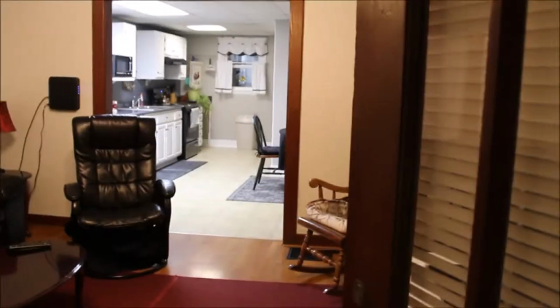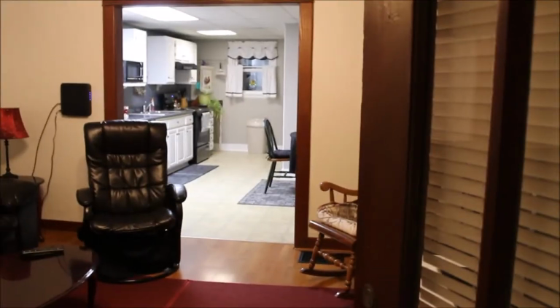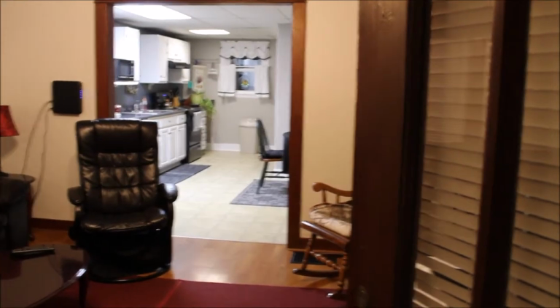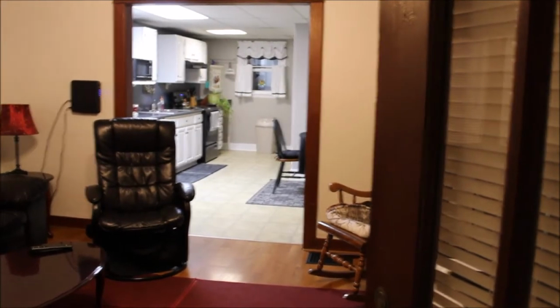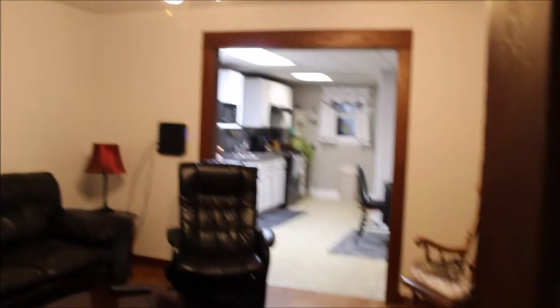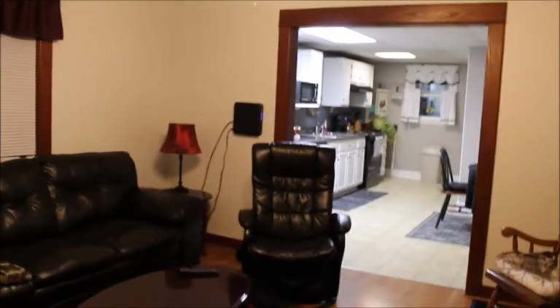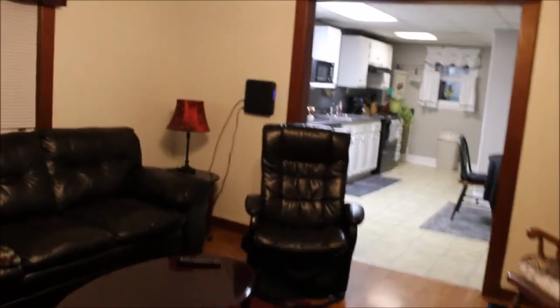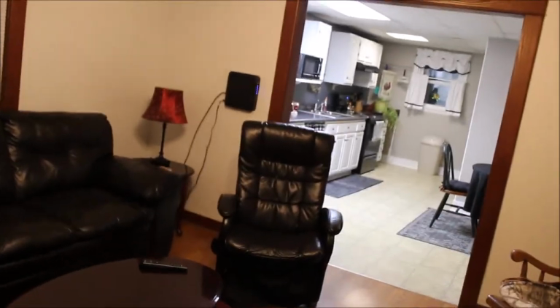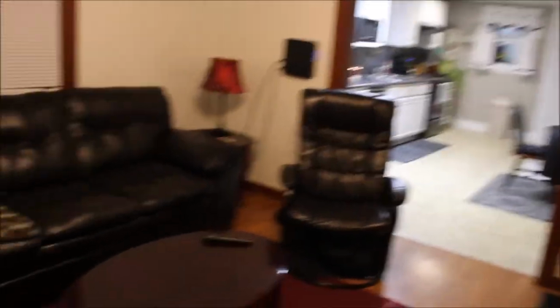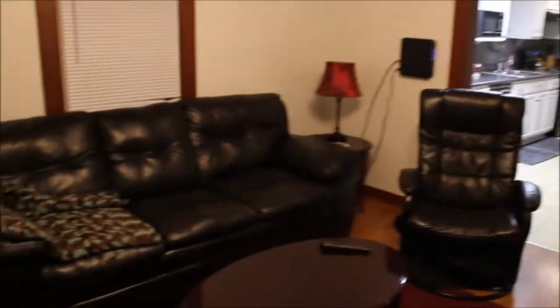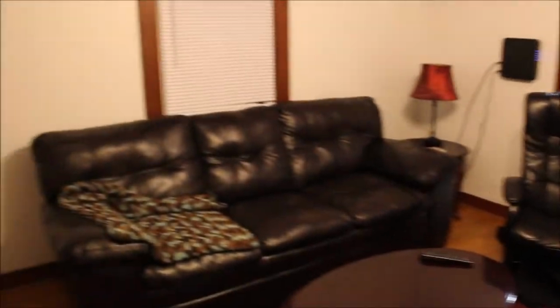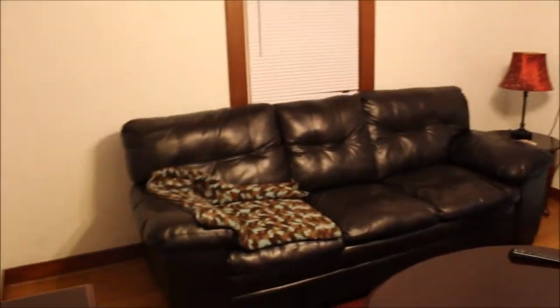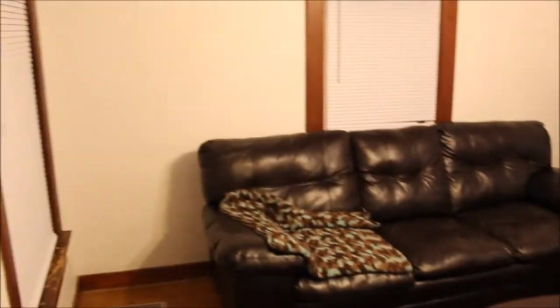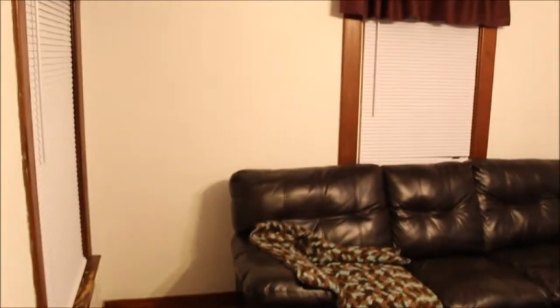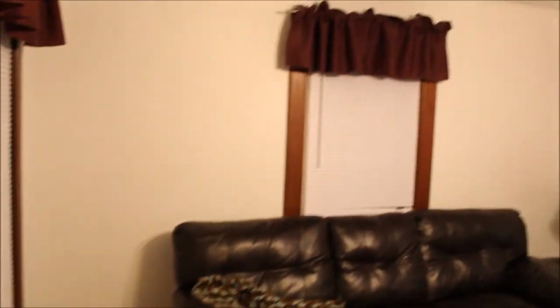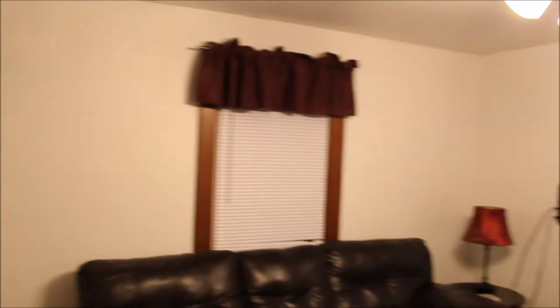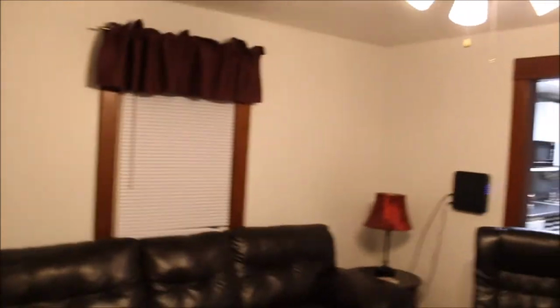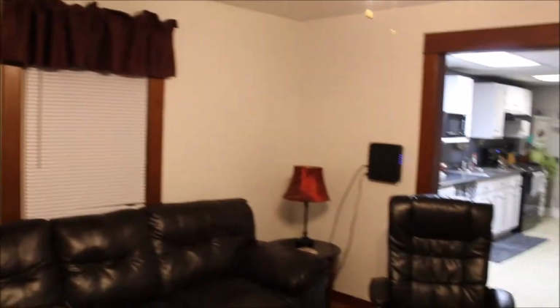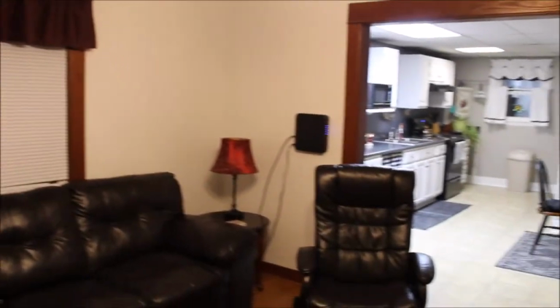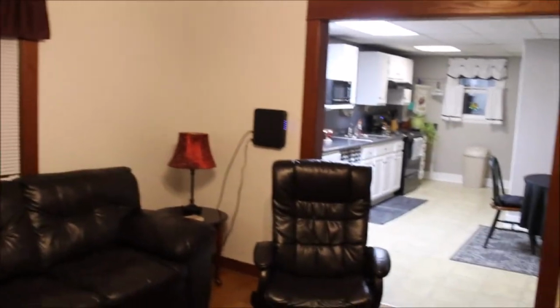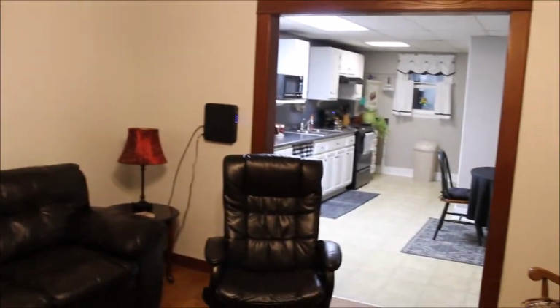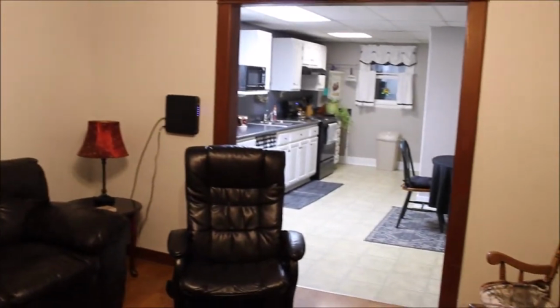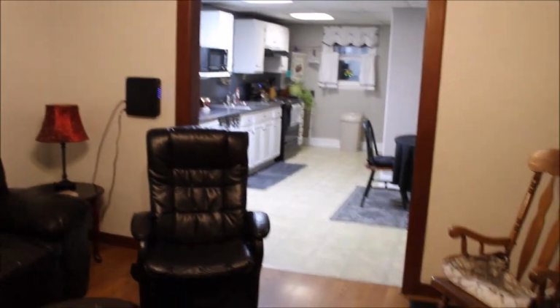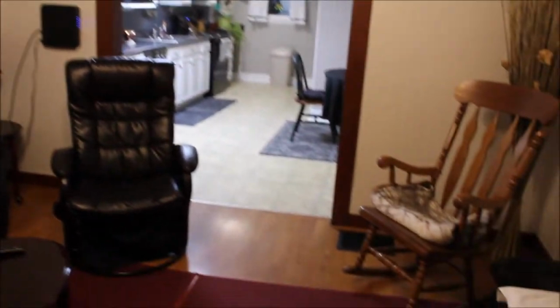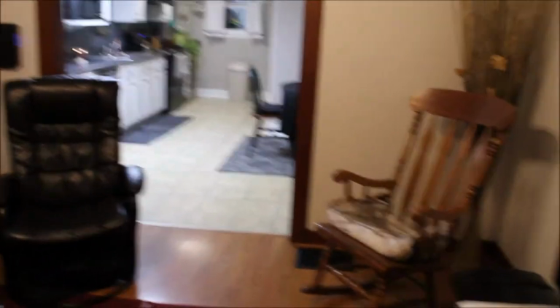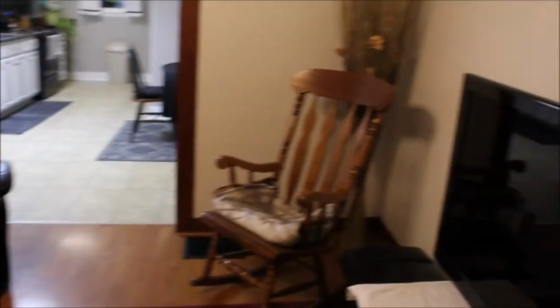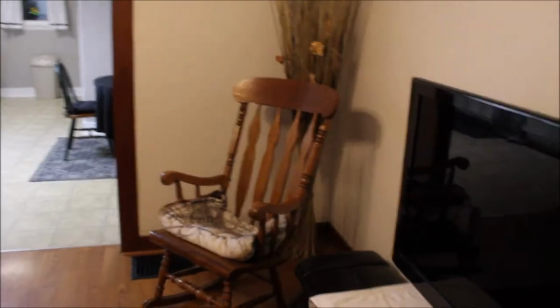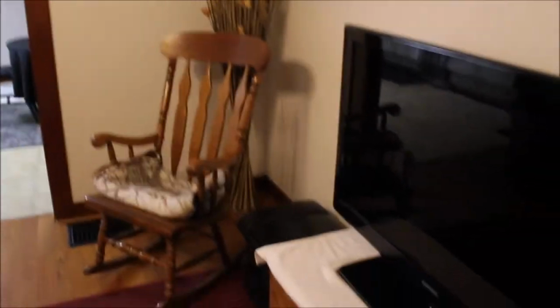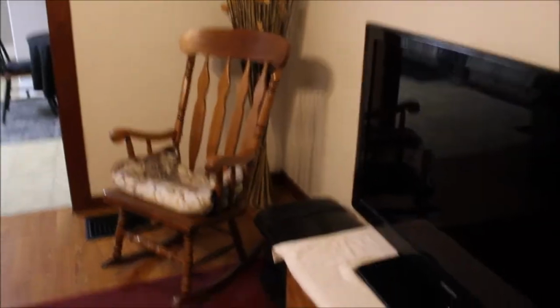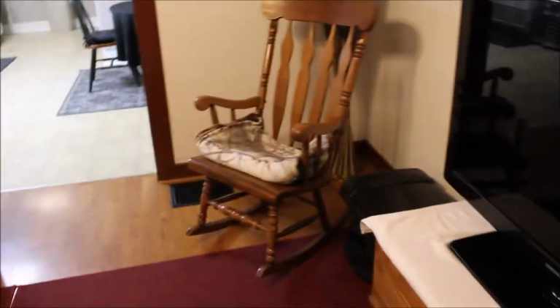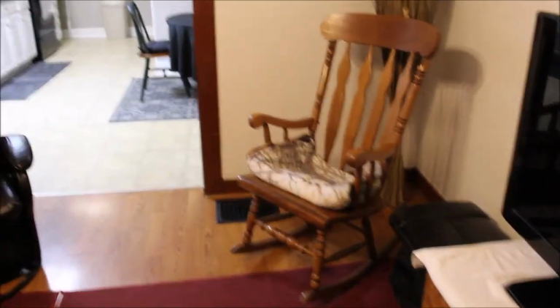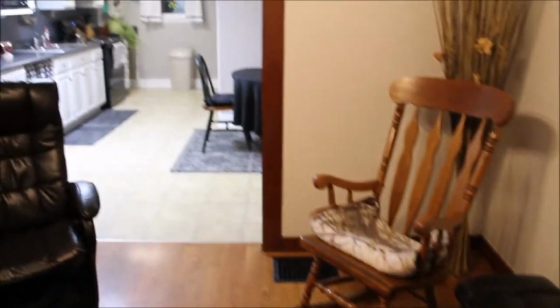Here we're coming in the front door at 1230 Colwick, and you'll see as I pan around just the meticulous nature of this house. It's freshly painted, really a nice house, nice flooring. Nothing to do really but move in.